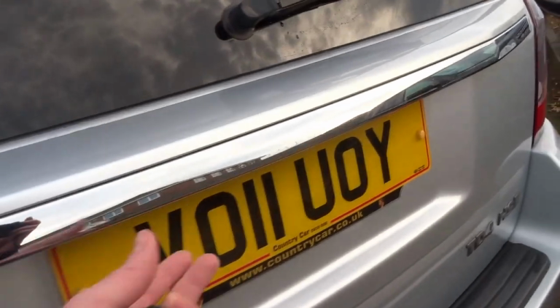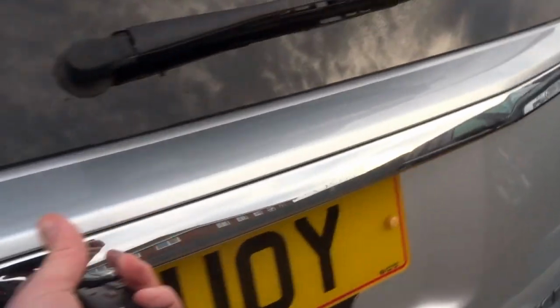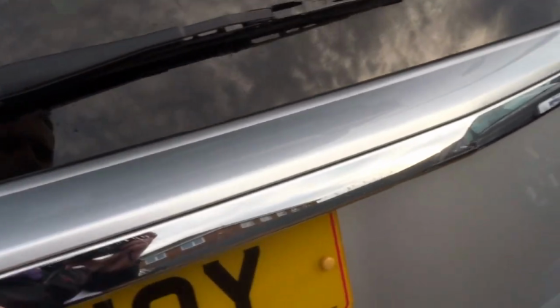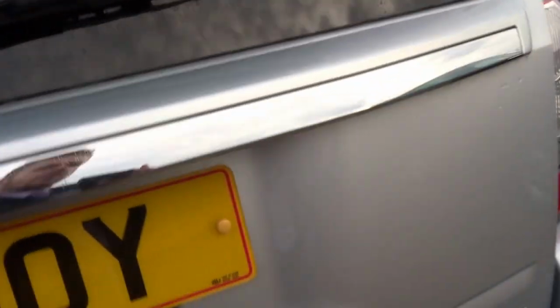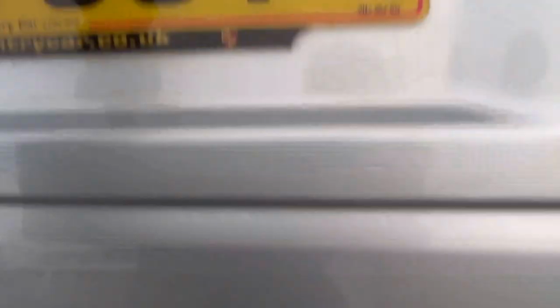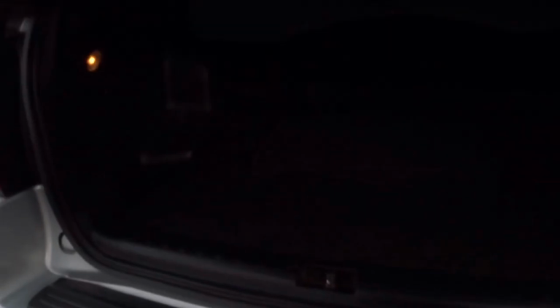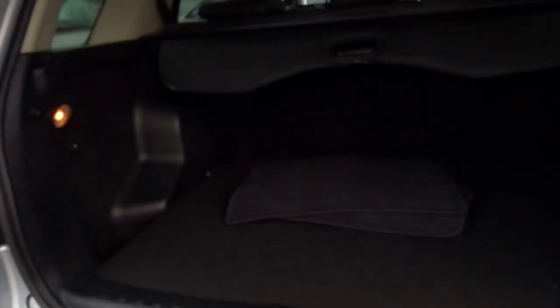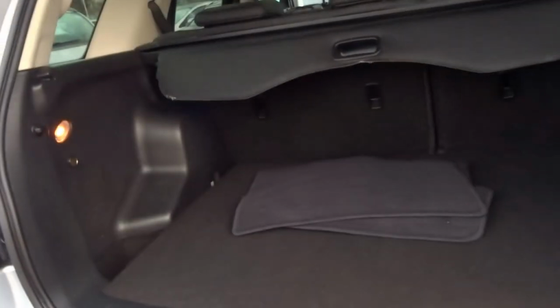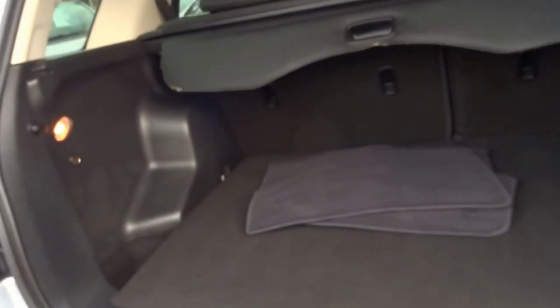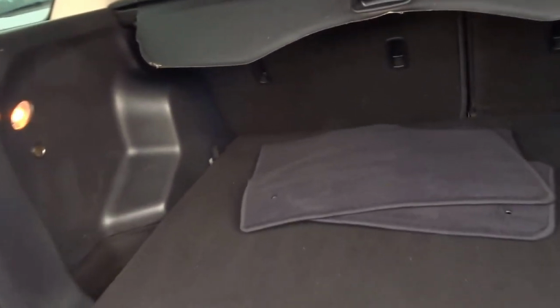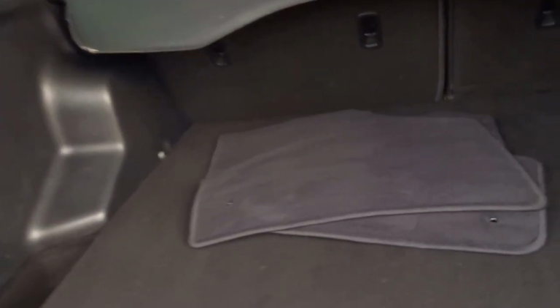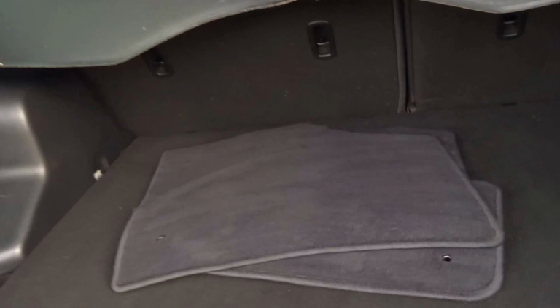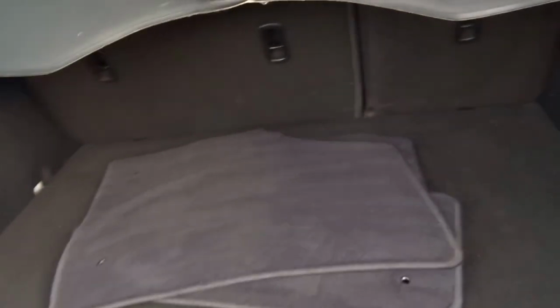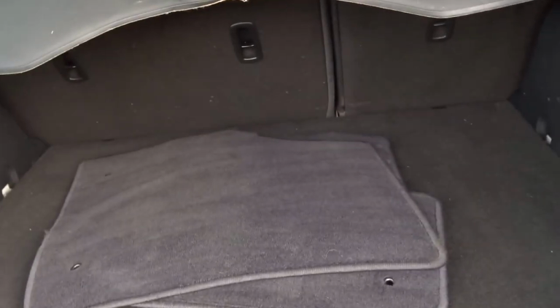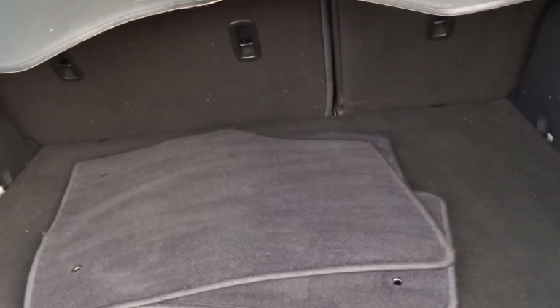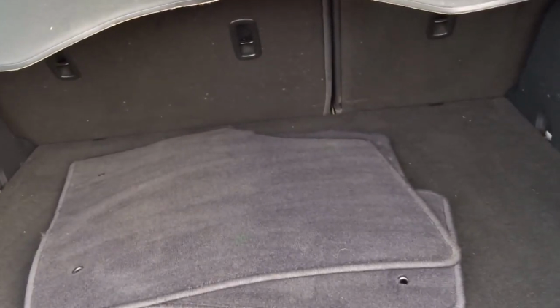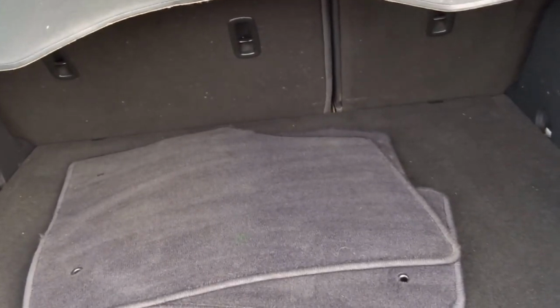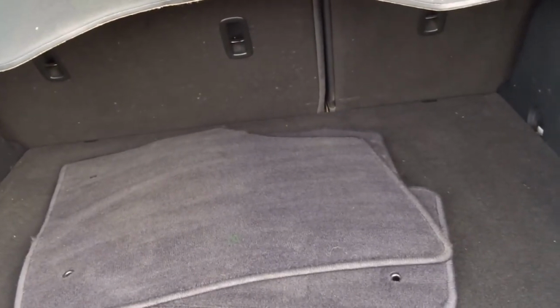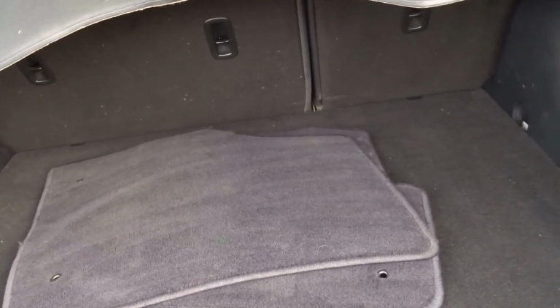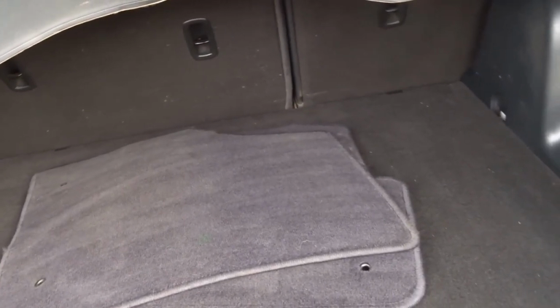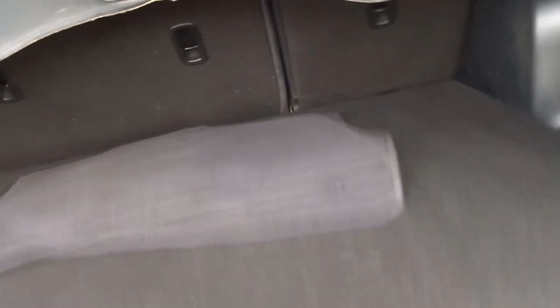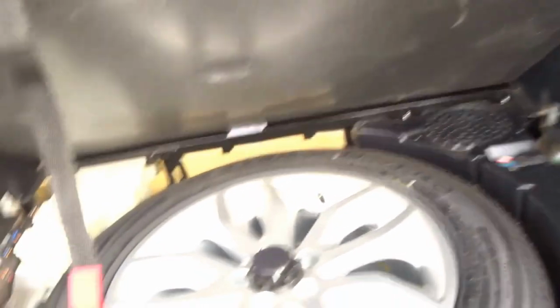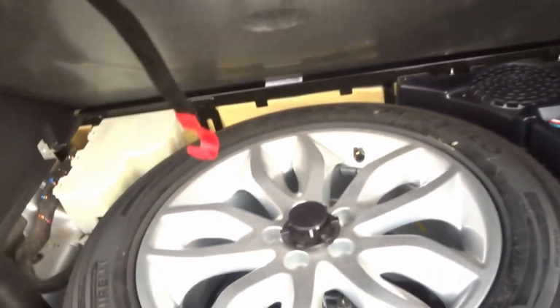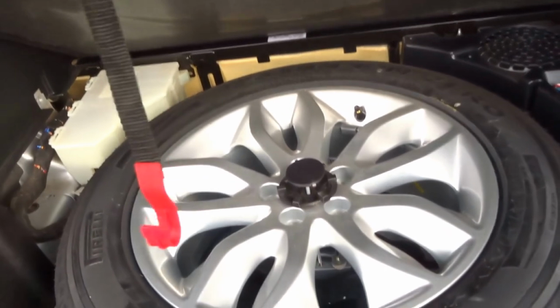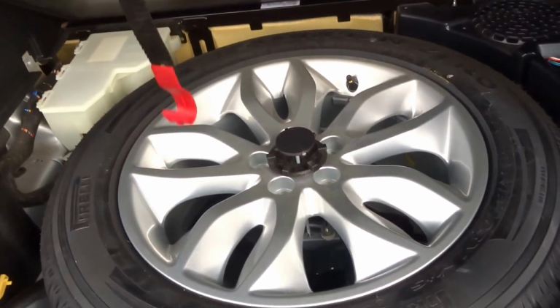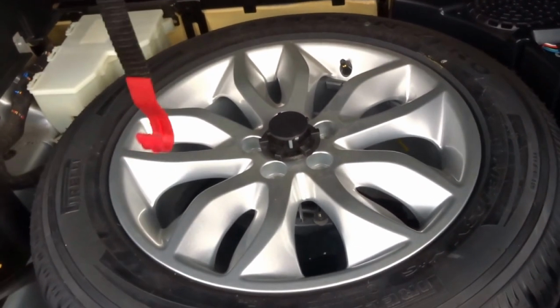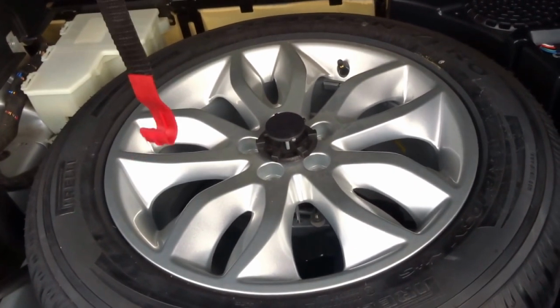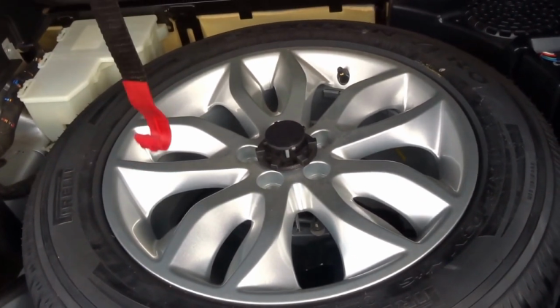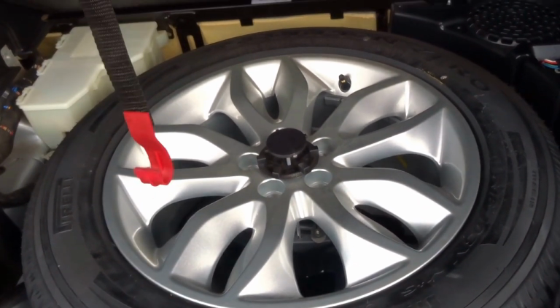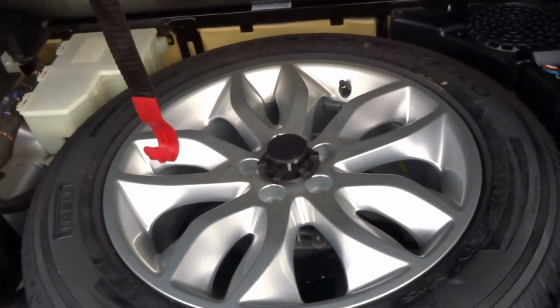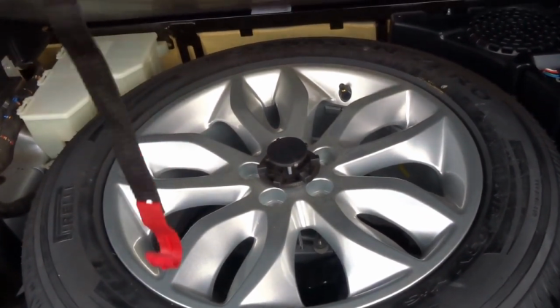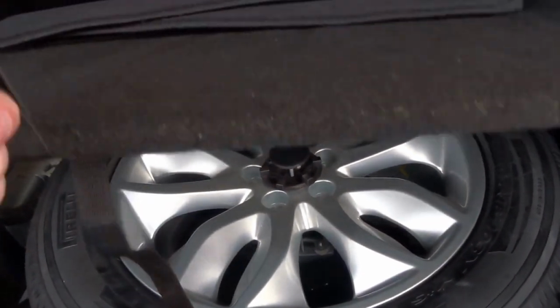Automatic transmission. Just opening the boot — as you can see it comes with some floor mats. Under the boot floor you've got a full size spare wheel, again with a Pirelli Scorpion Zero tyre.